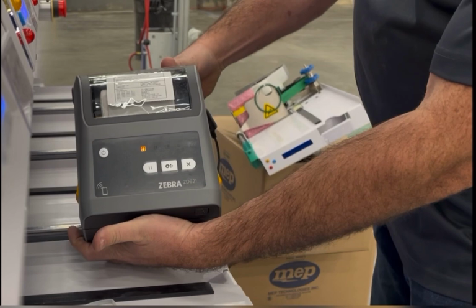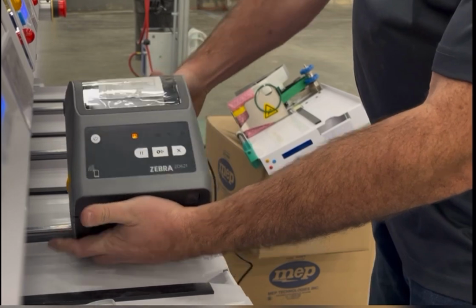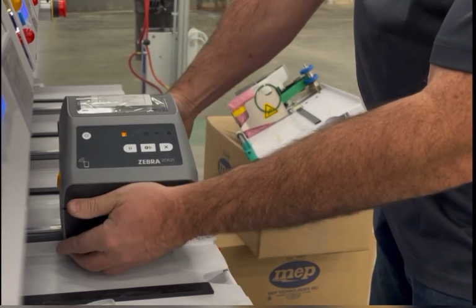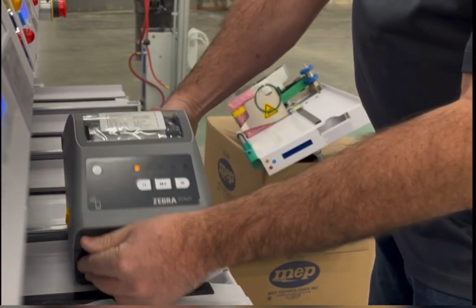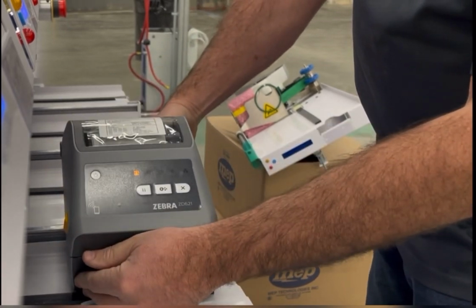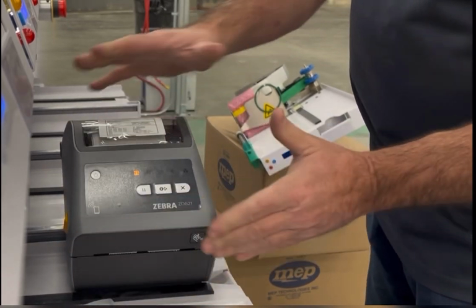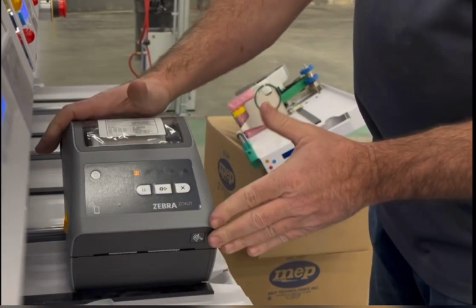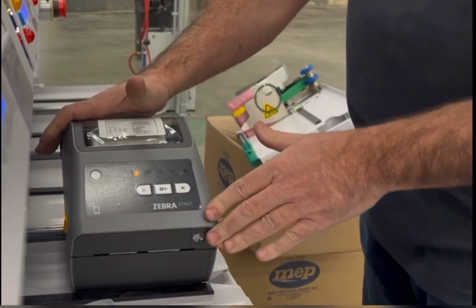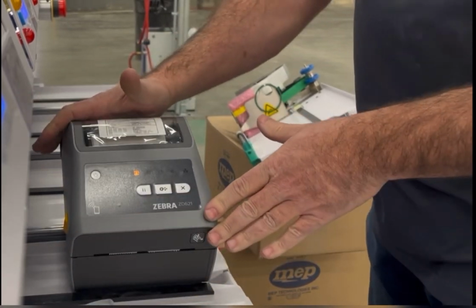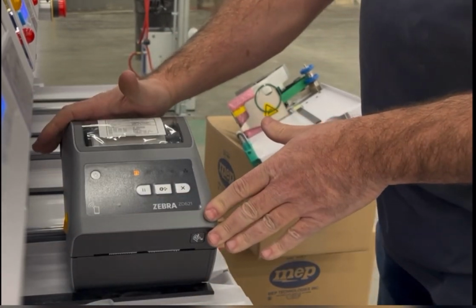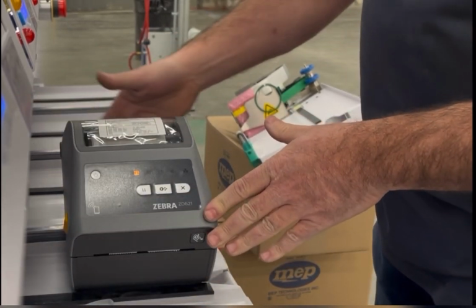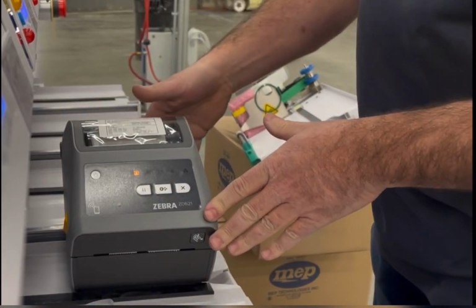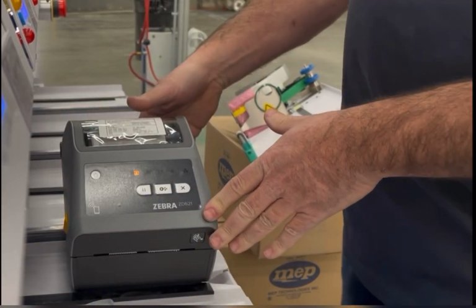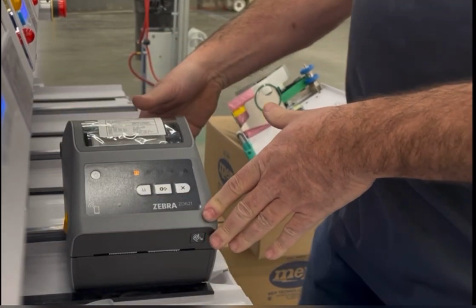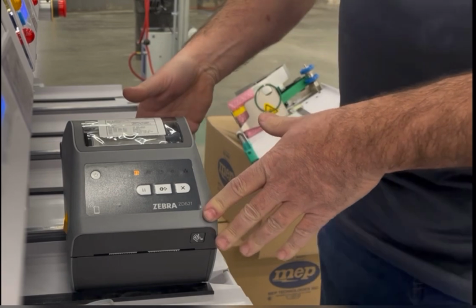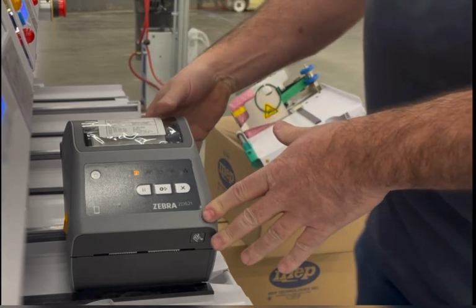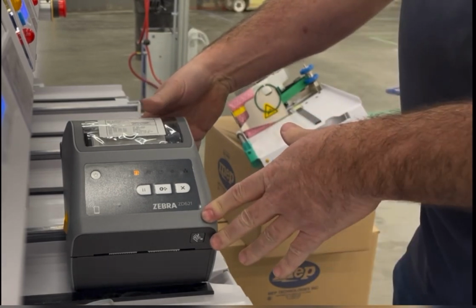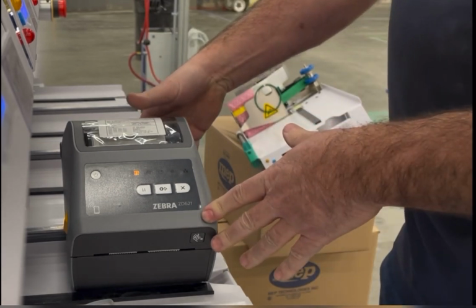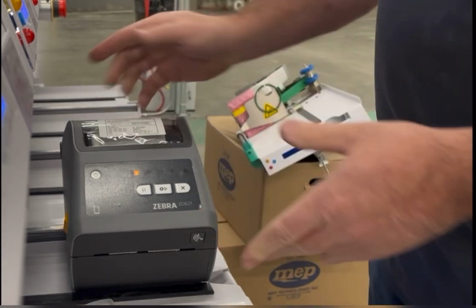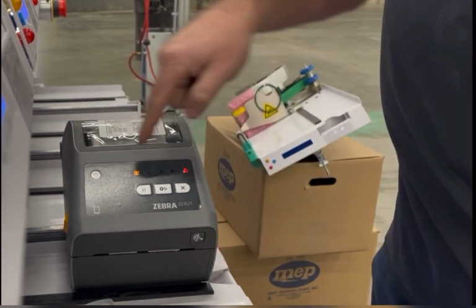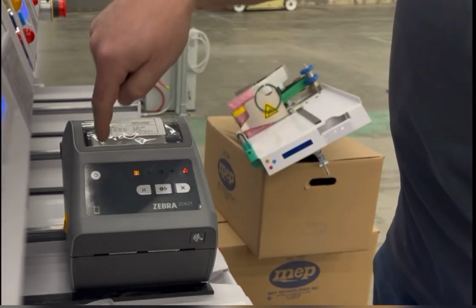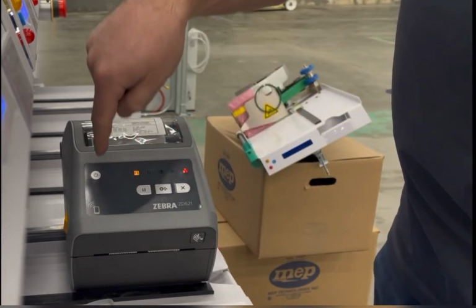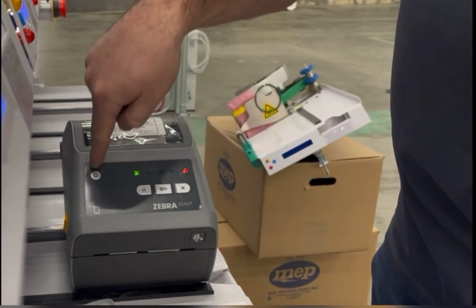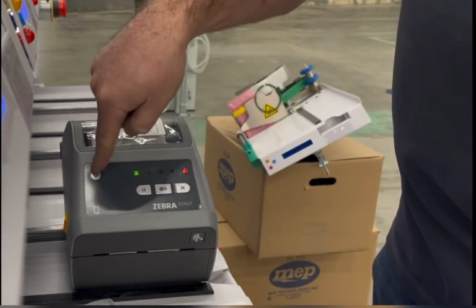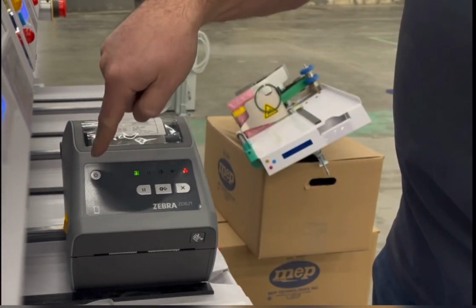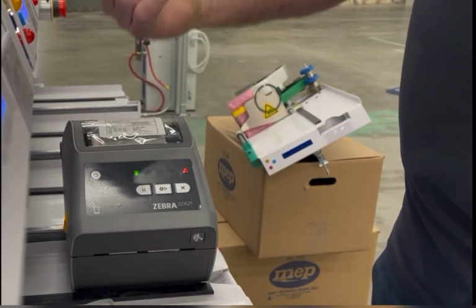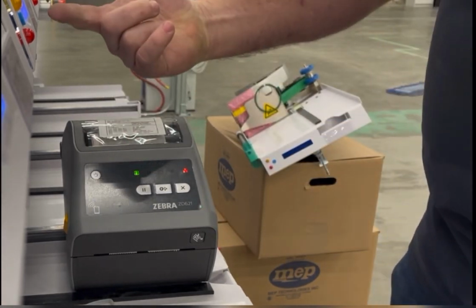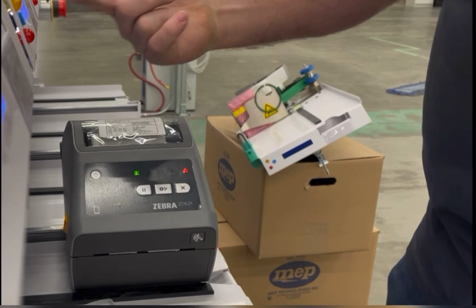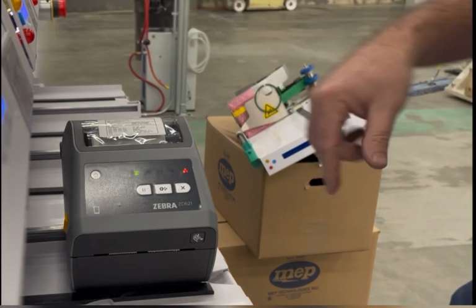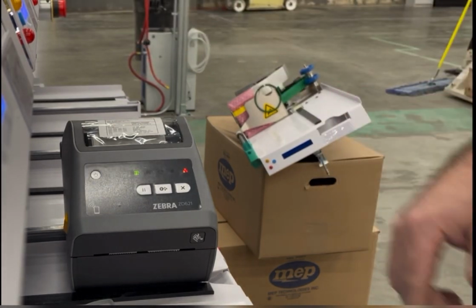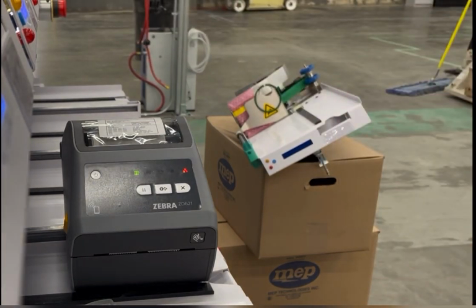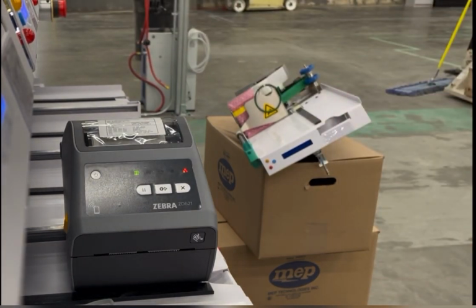So if you get these new ZD621s, make sure you set that jumper to the default on switch so the customer doesn't have to keep hitting this button every time they turn the main off and back on. Thank you. Bye.